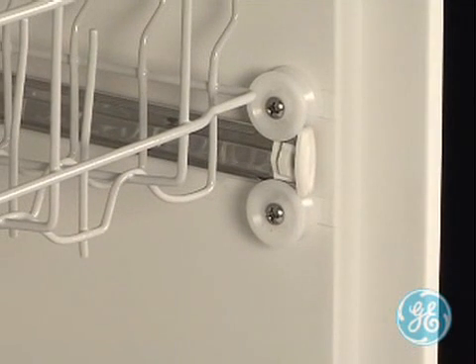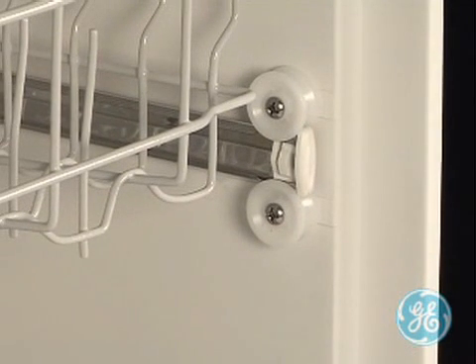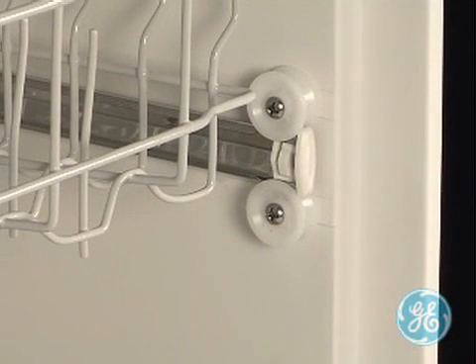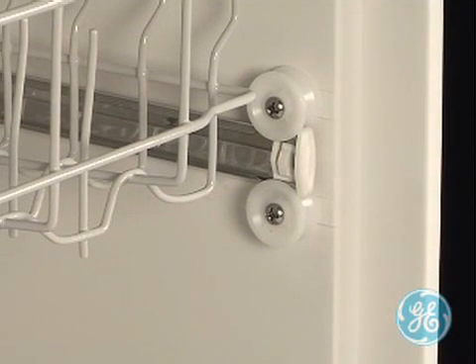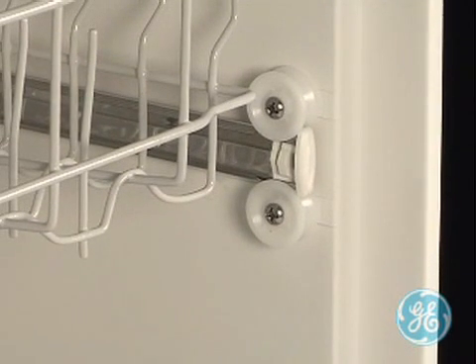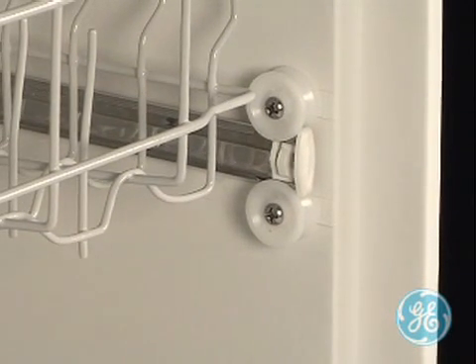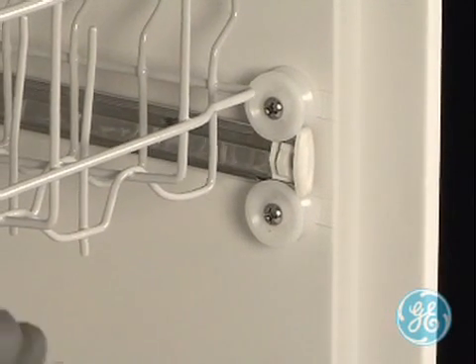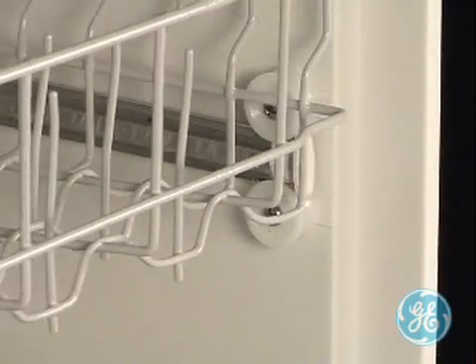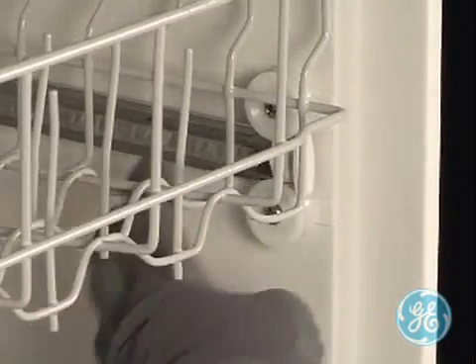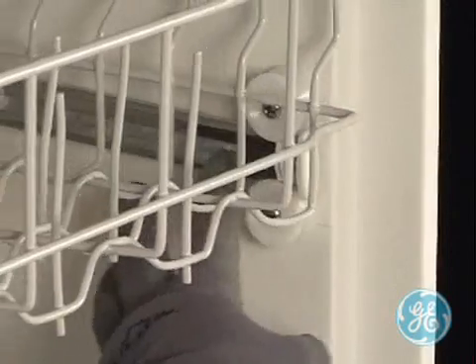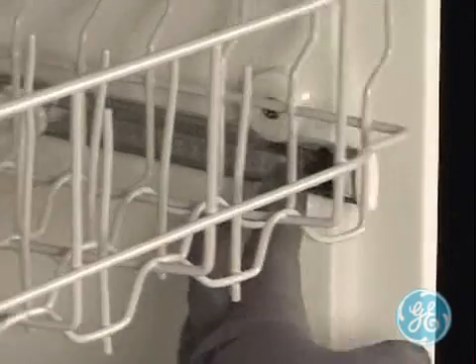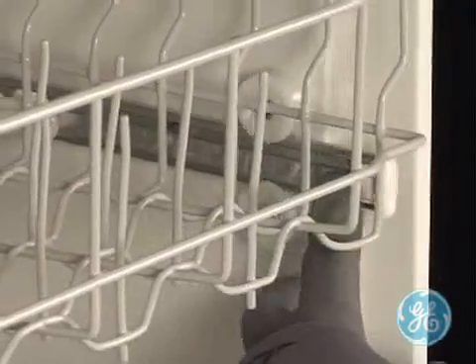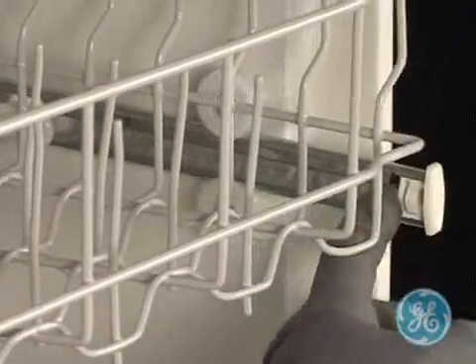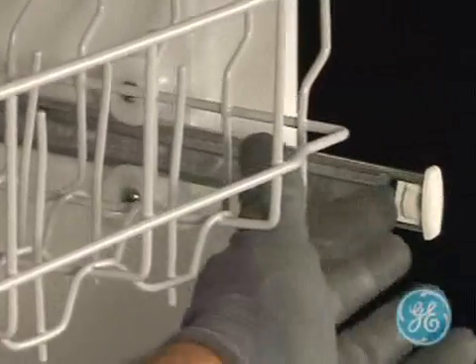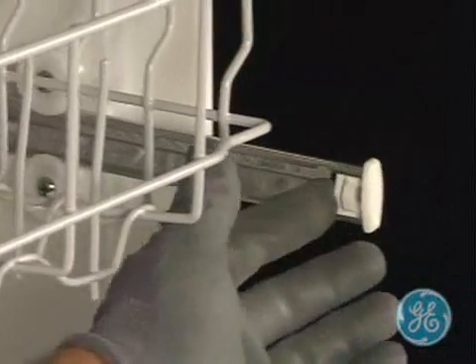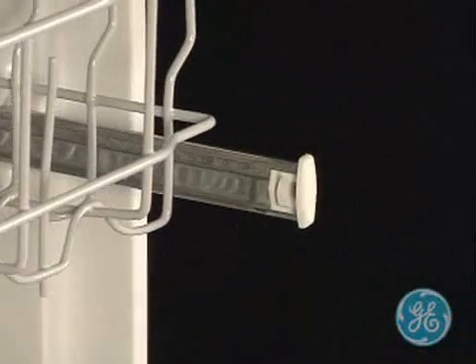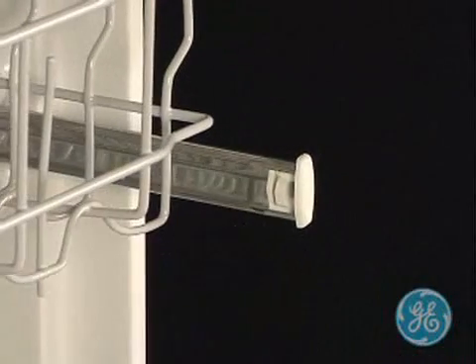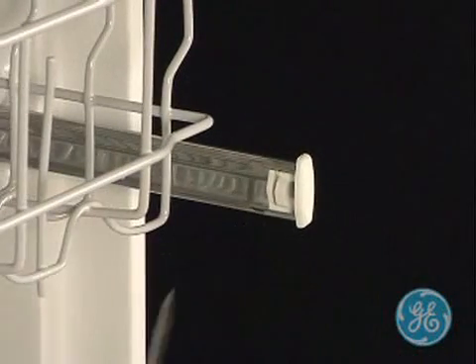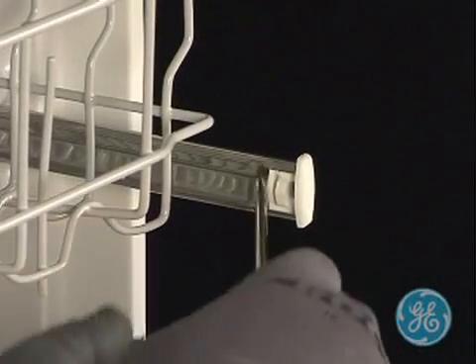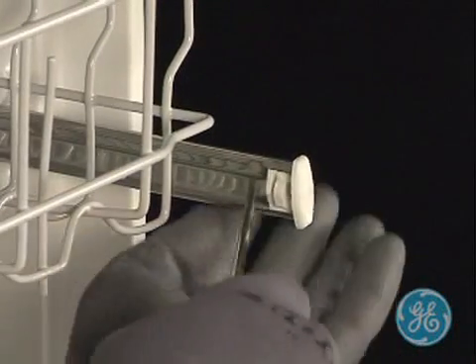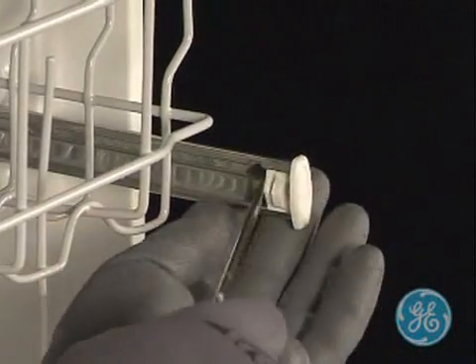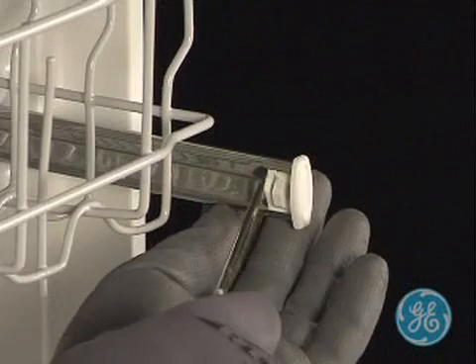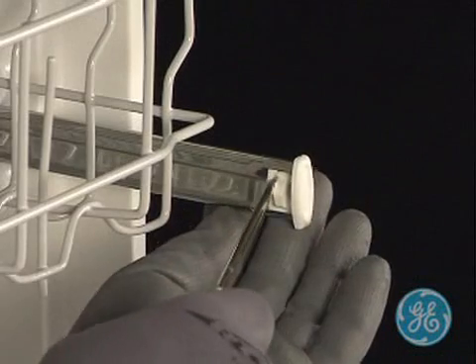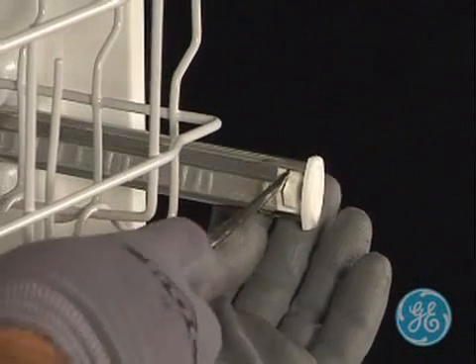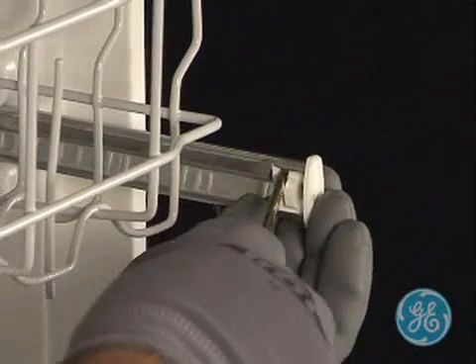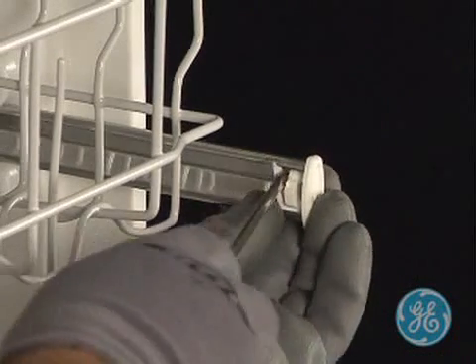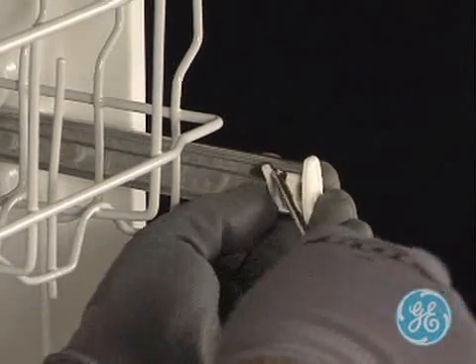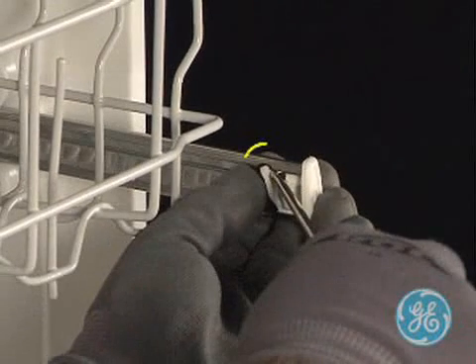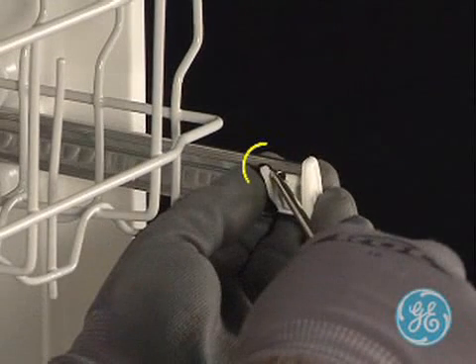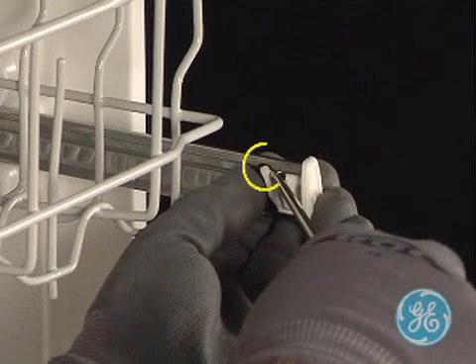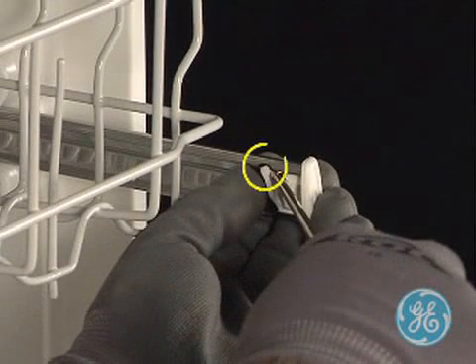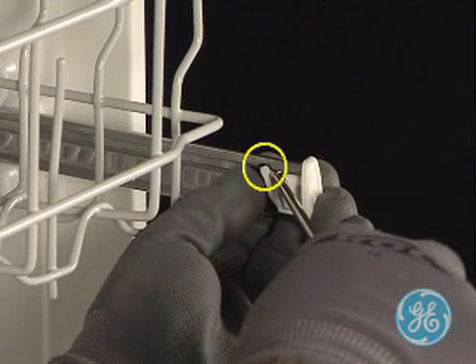To remove the upper rack assembly, pull one of the rack slides out and with a small bladed screwdriver or similar instrument, slightly pry the locking tab through the notched area of the track as seen here, taking care not to break it.